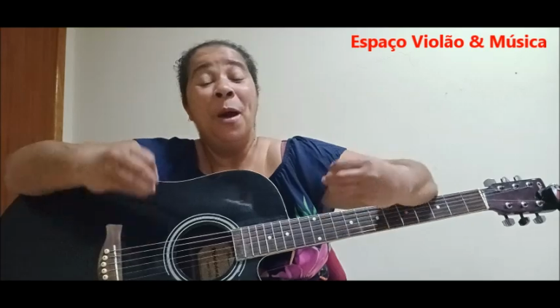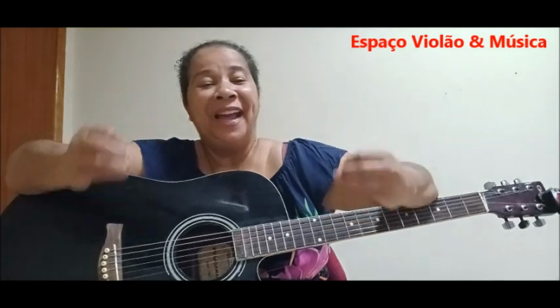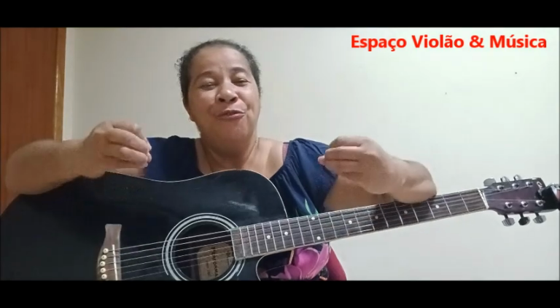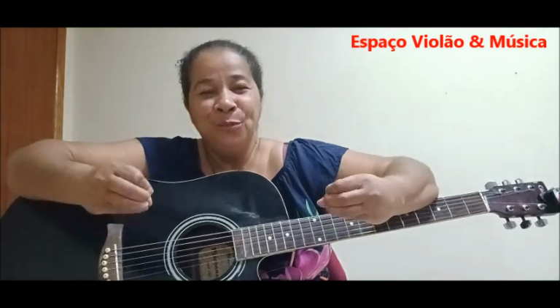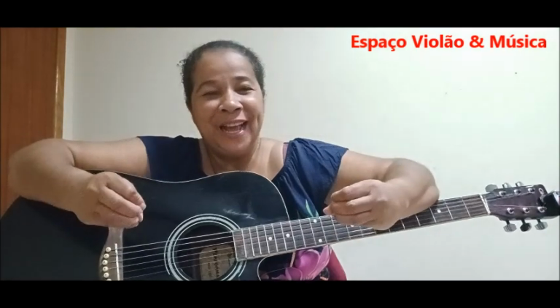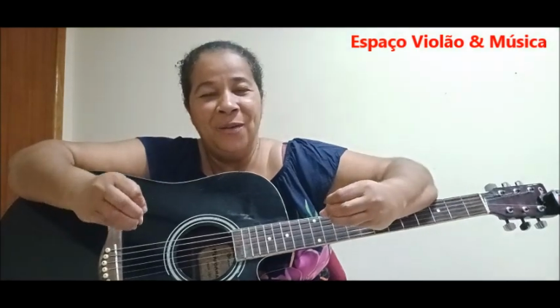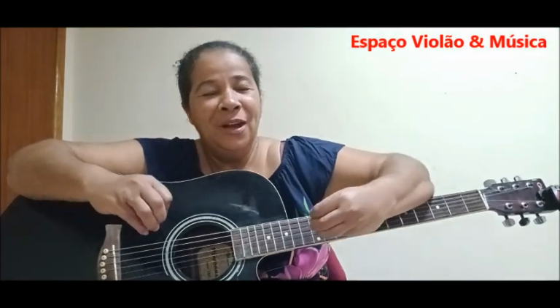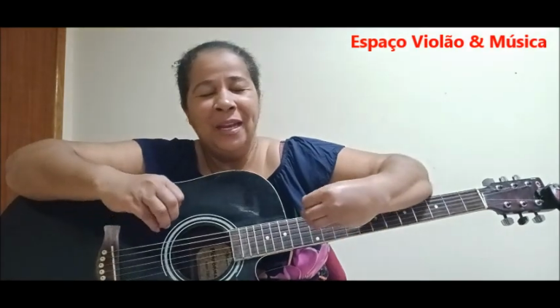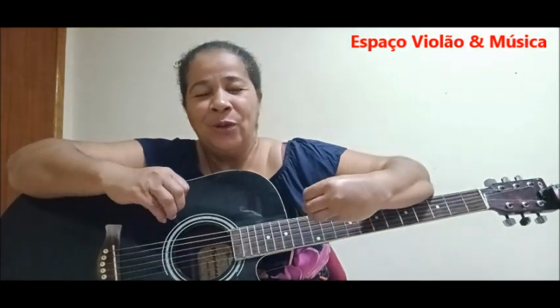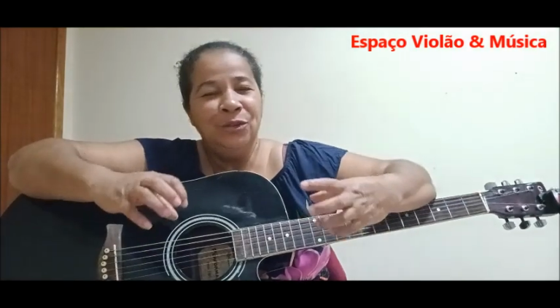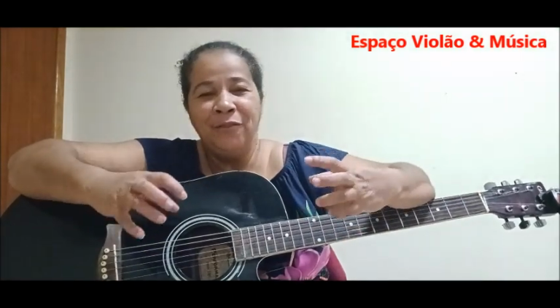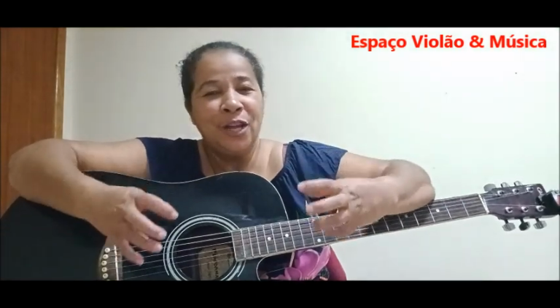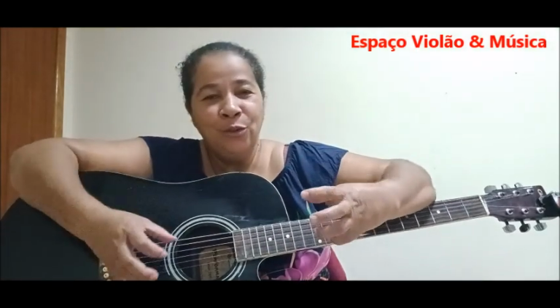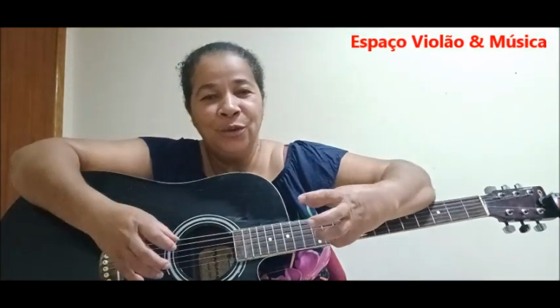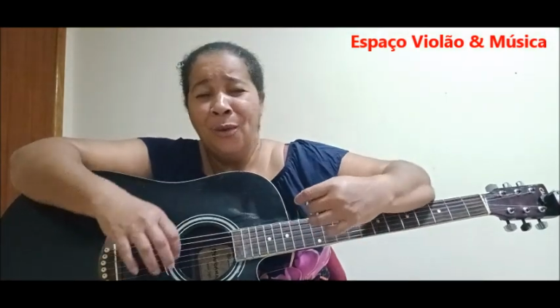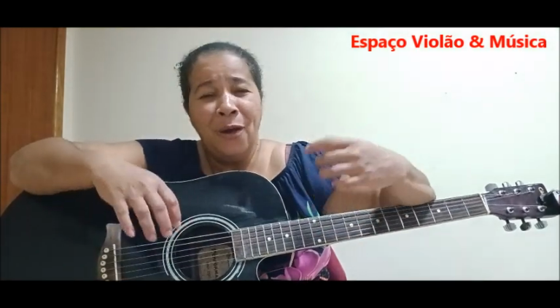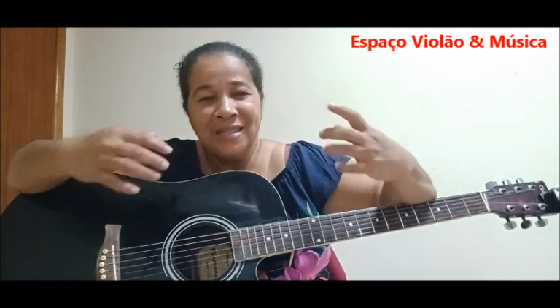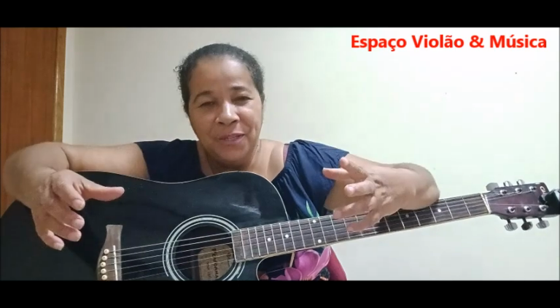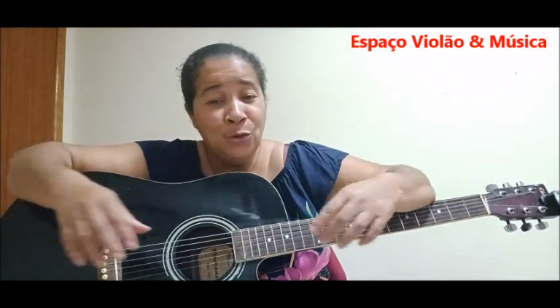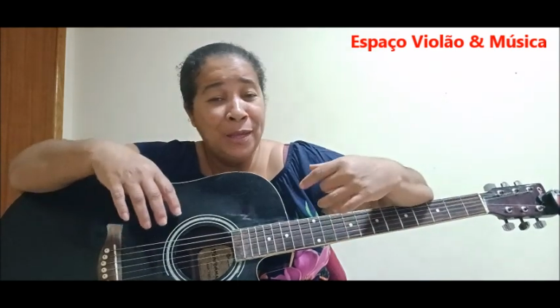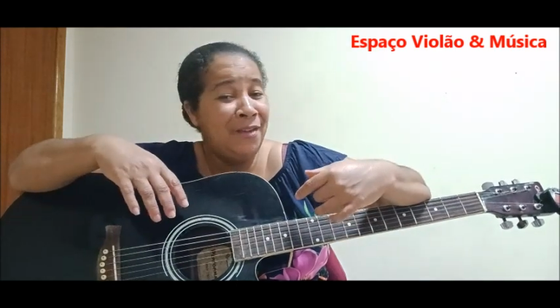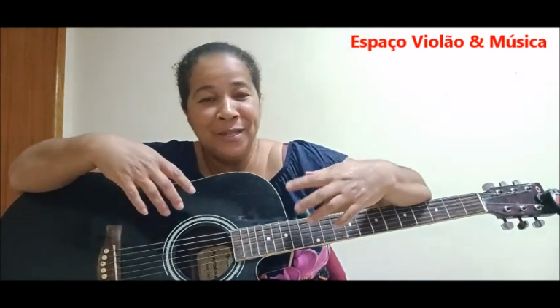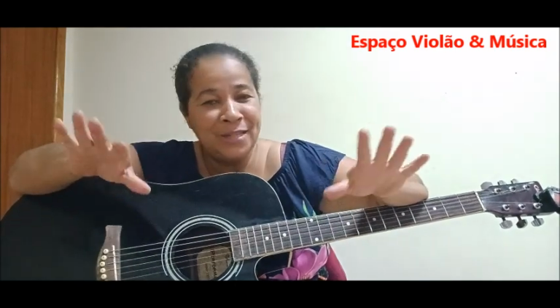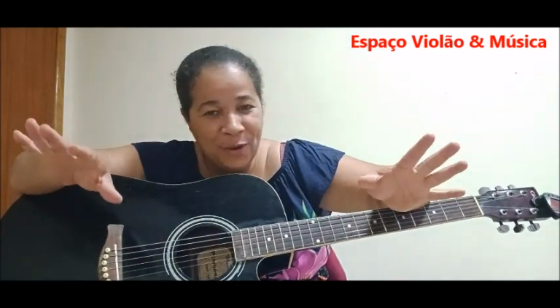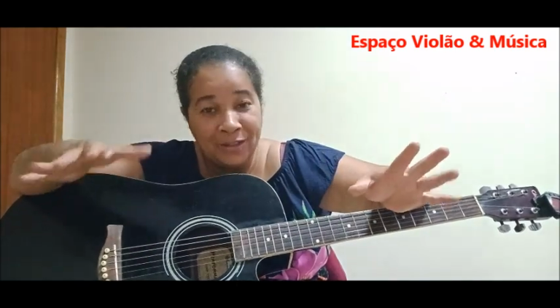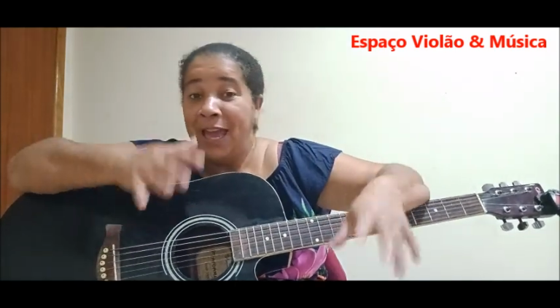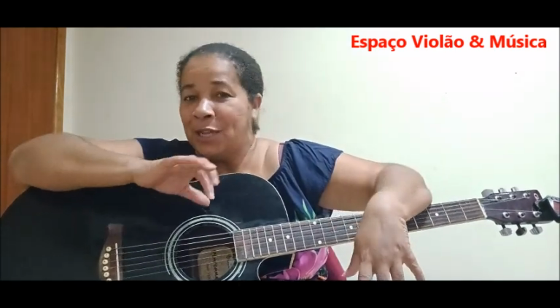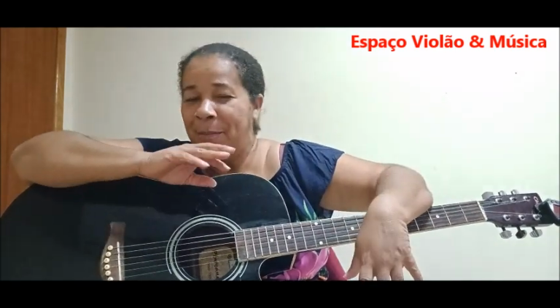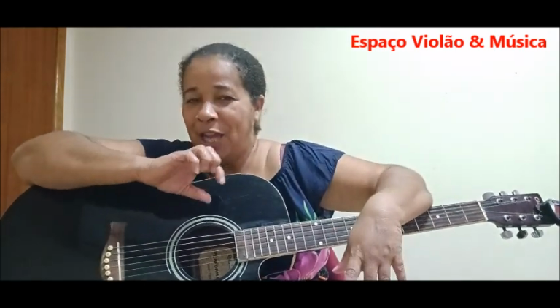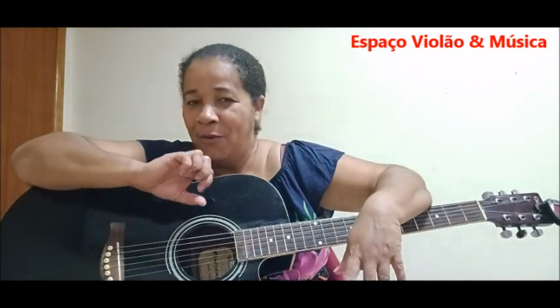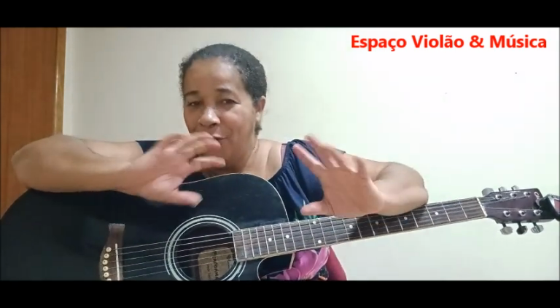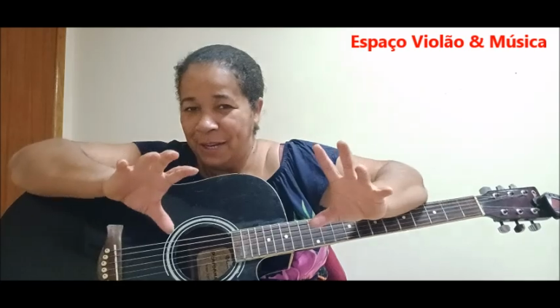Como aplicar um fundo musical com aquele som lindo, maravilhoso, acústico, com acordes simples. Em alguns momentos você nem vai precisar usar nenhum acorde. É só saber manejar a mão. Vamos aprender?